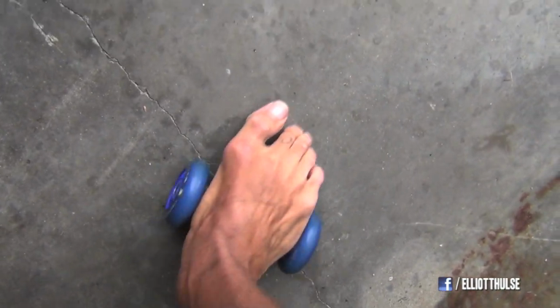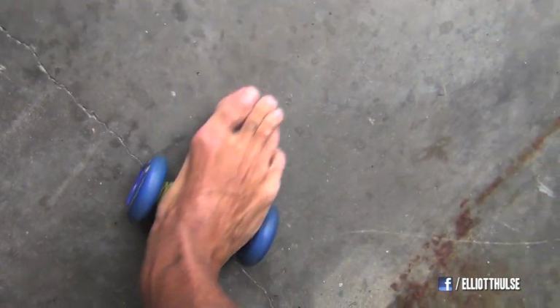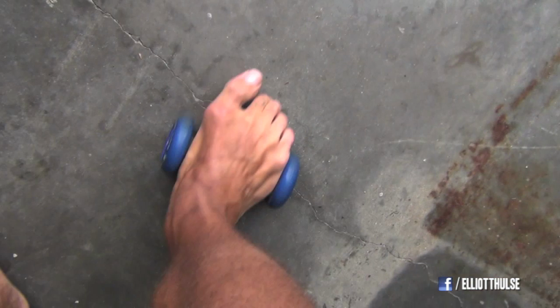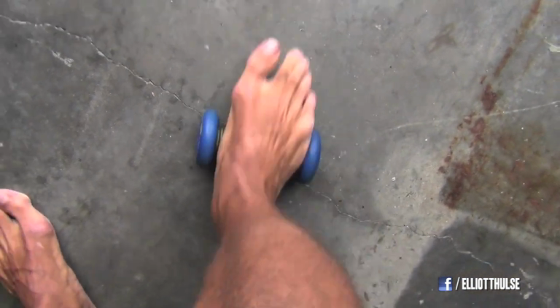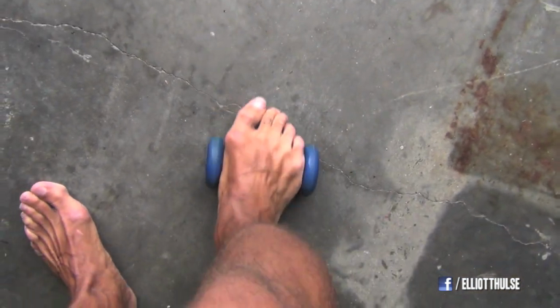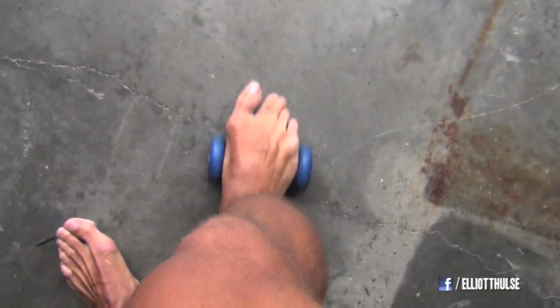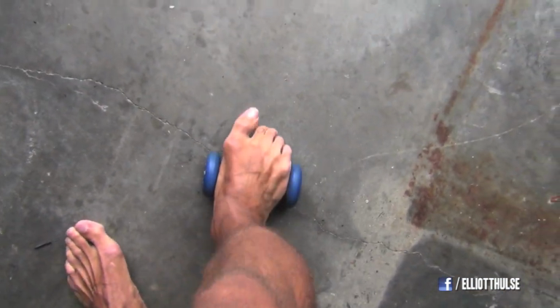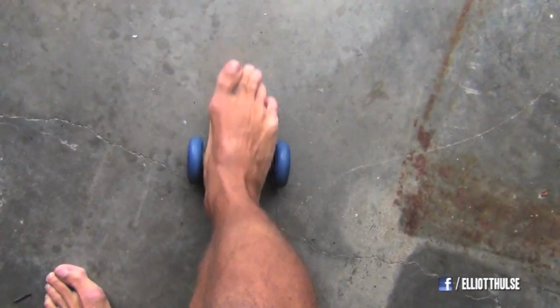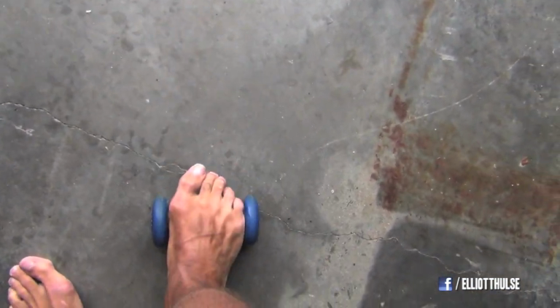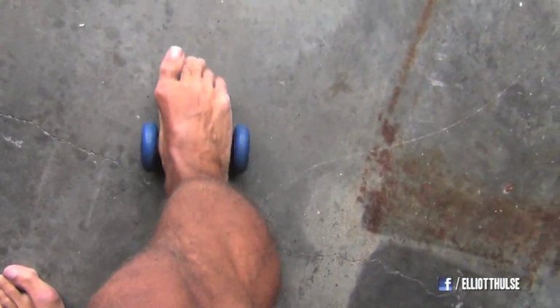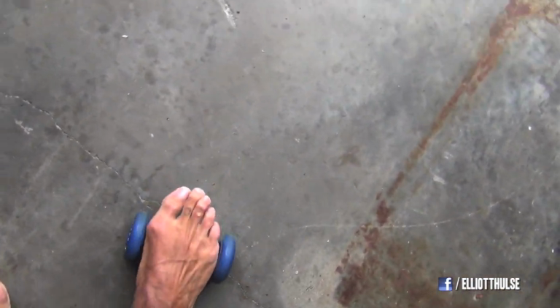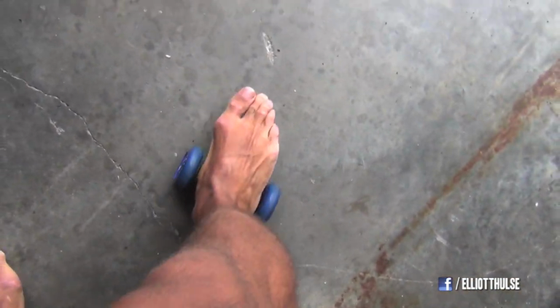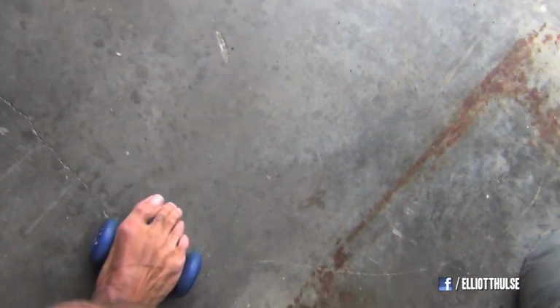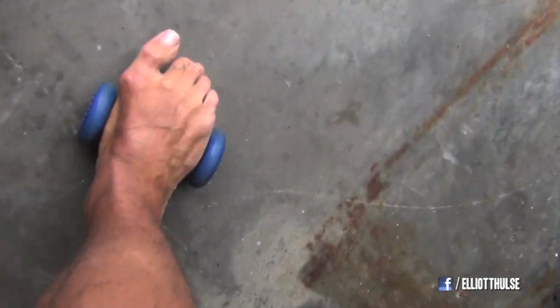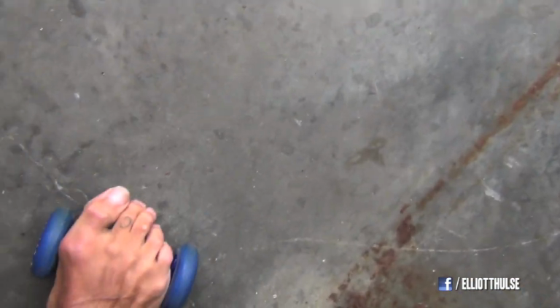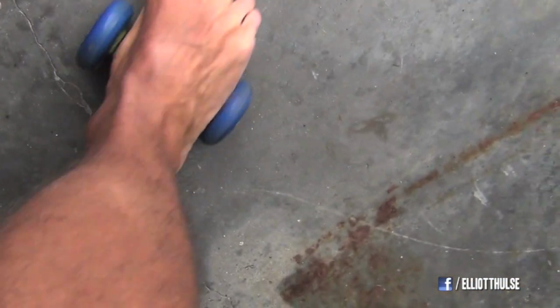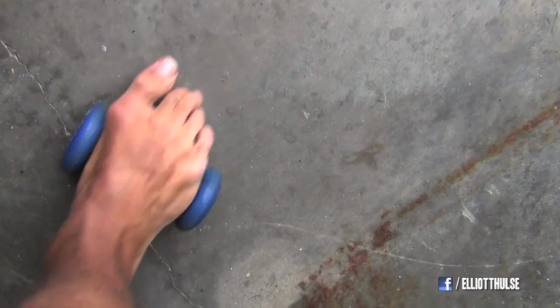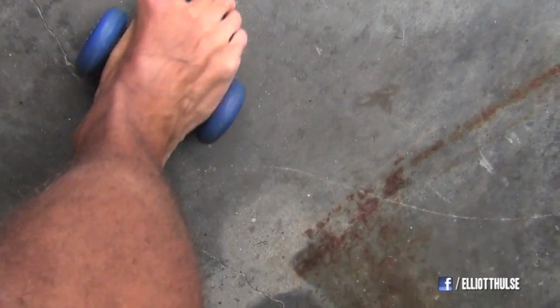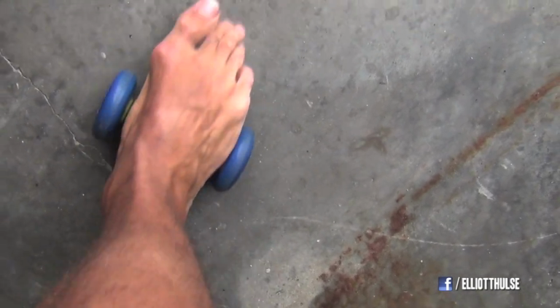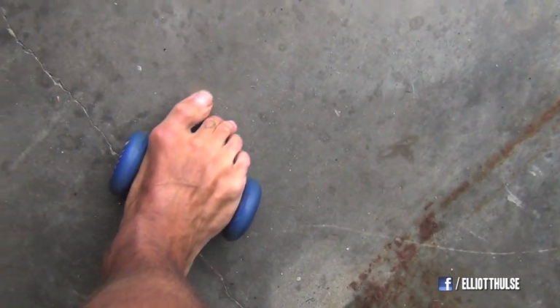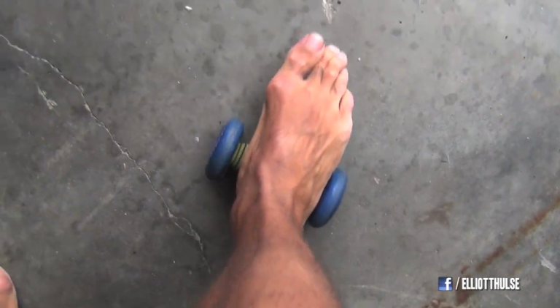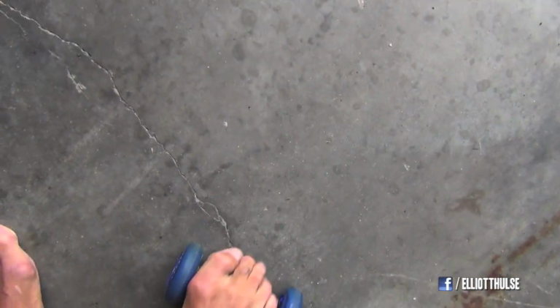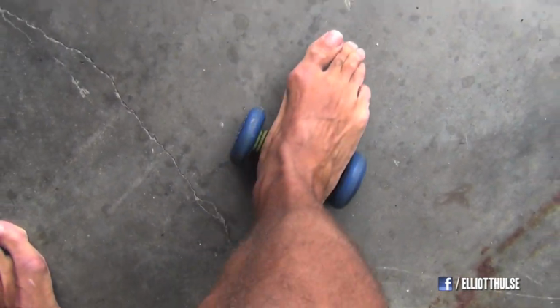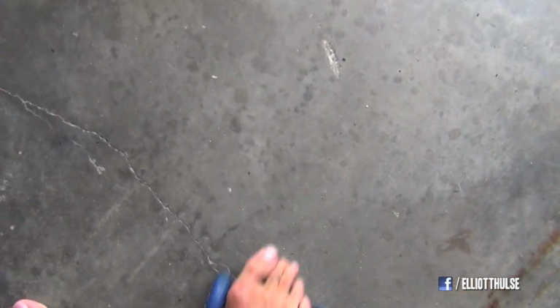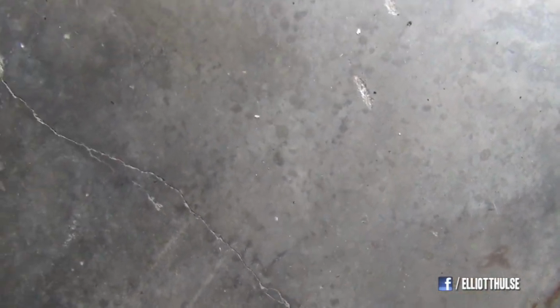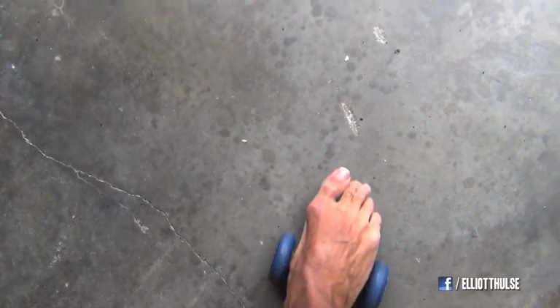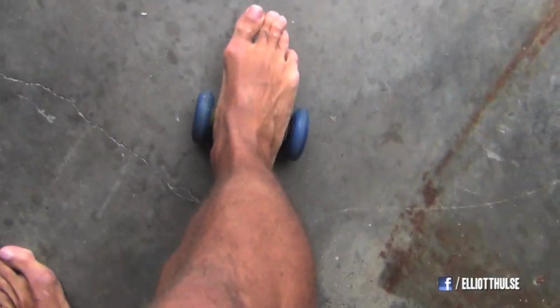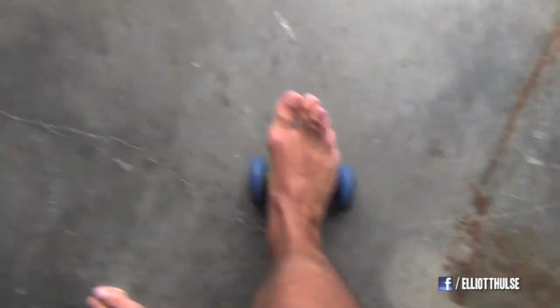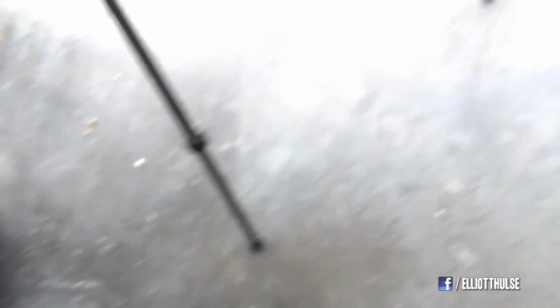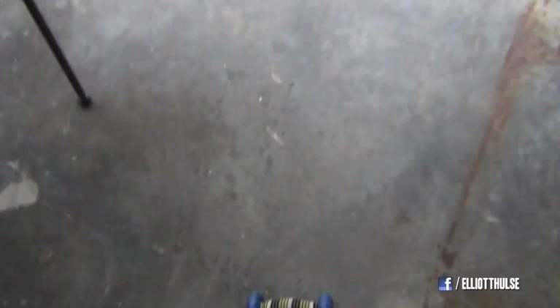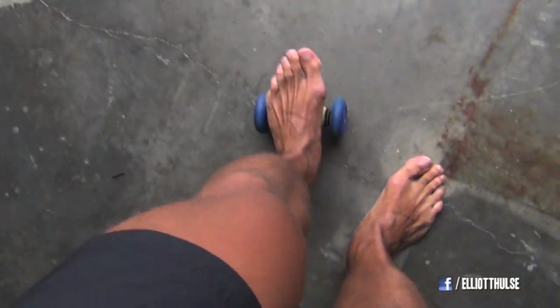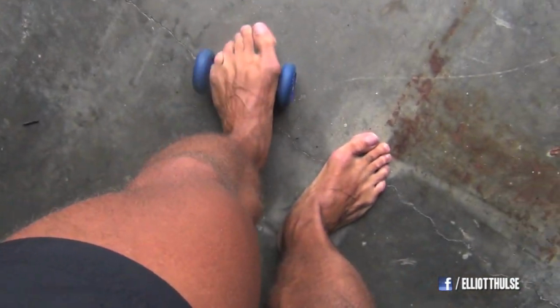But I roll it out. I use this thing here to roll it out. I just roll my foot on it like this, like you see me doing right now. It's like getting a foot massage. I do this on both feet.